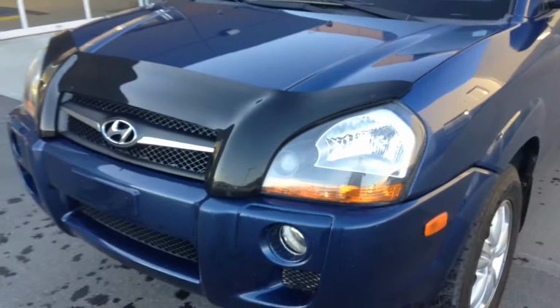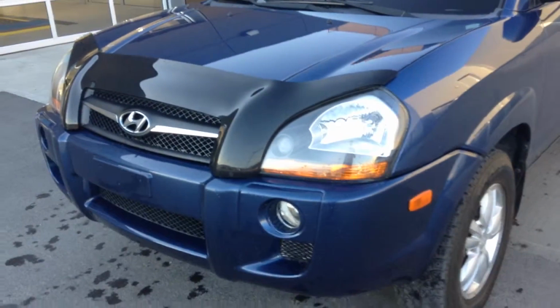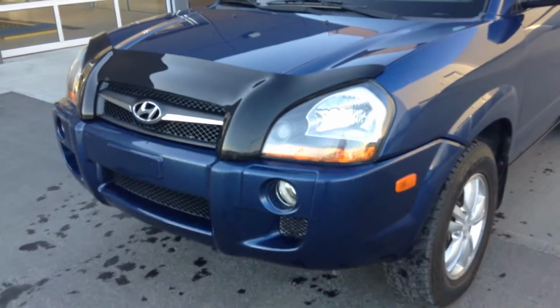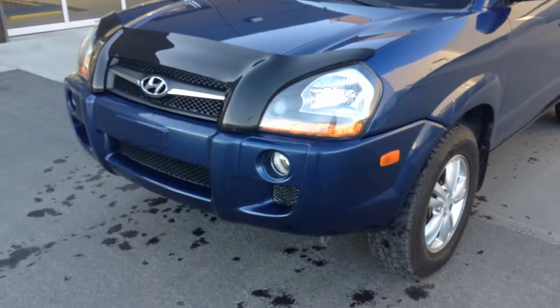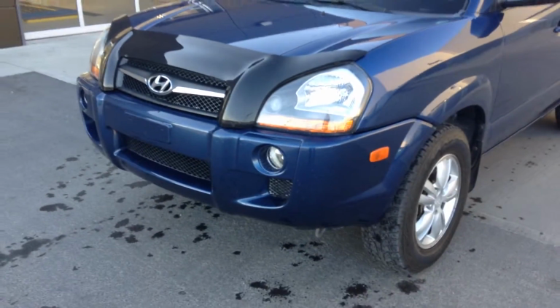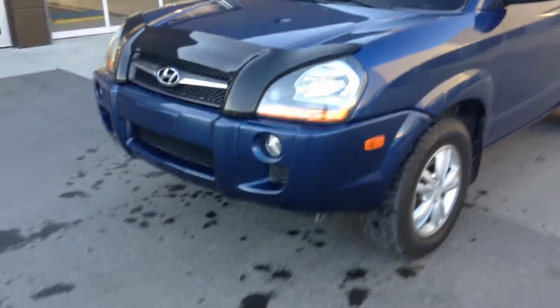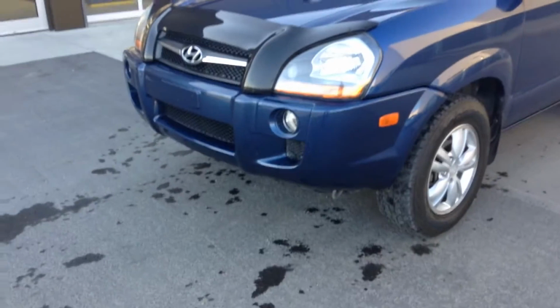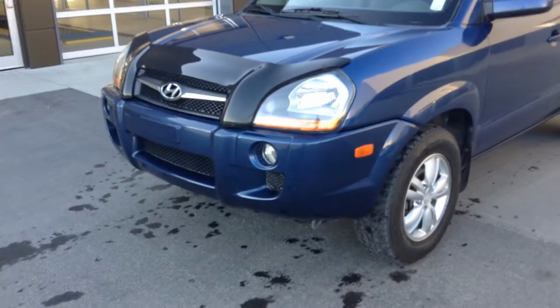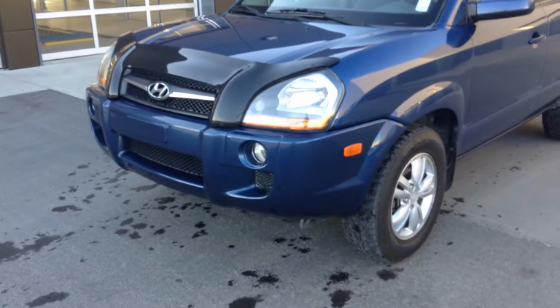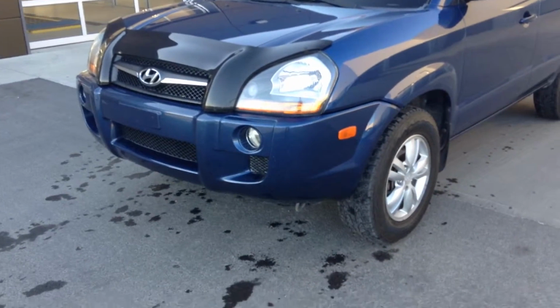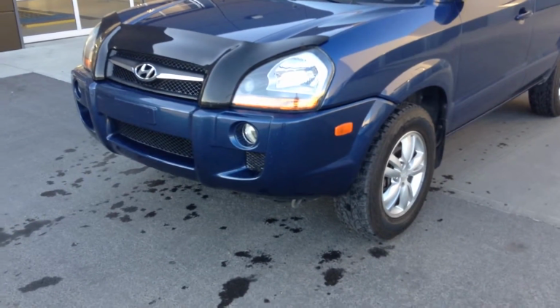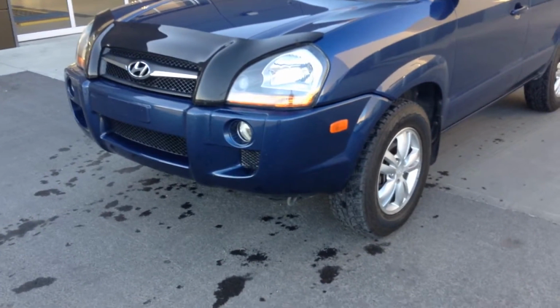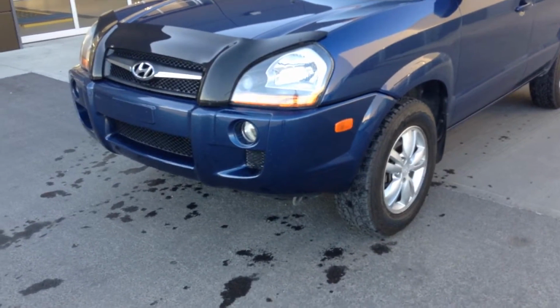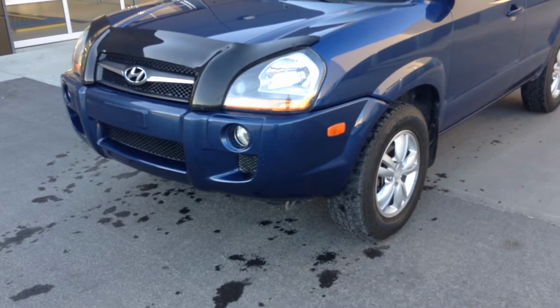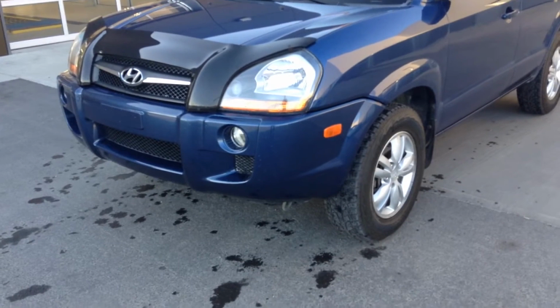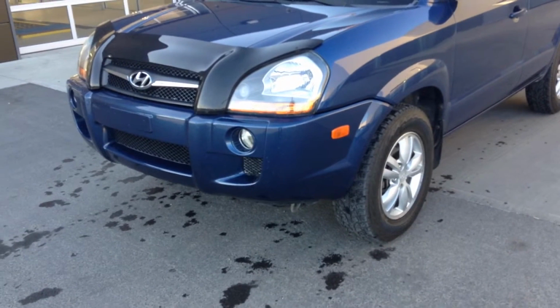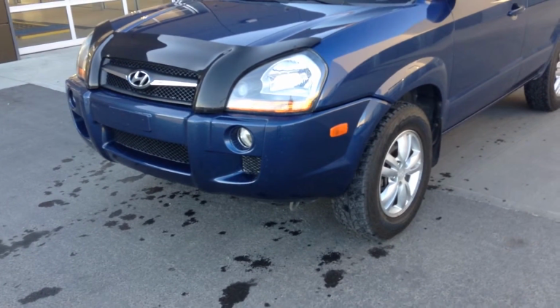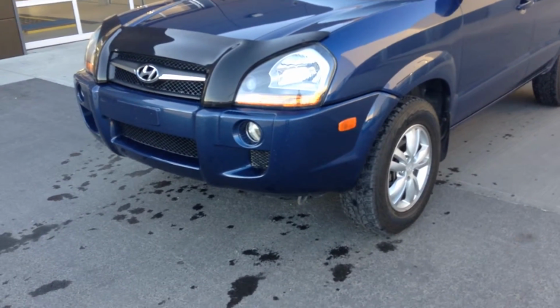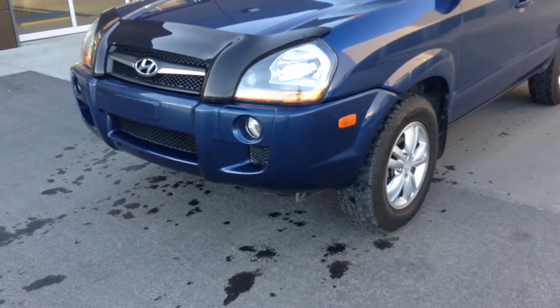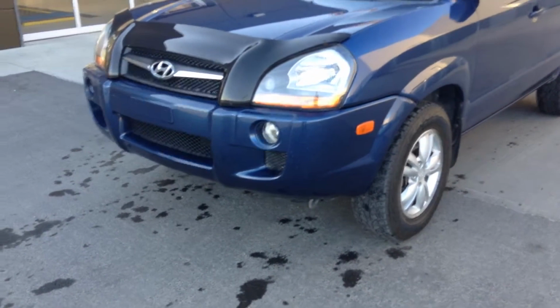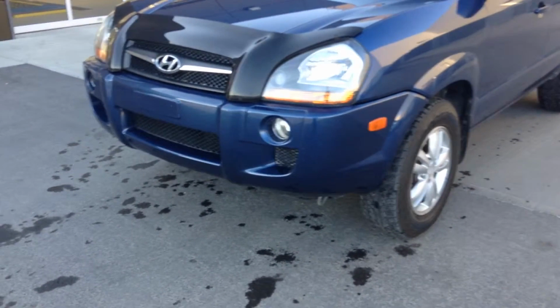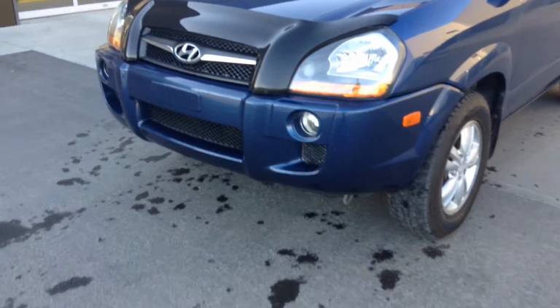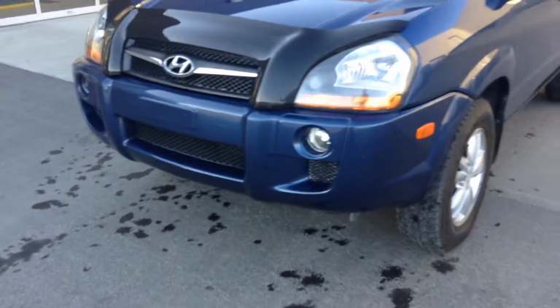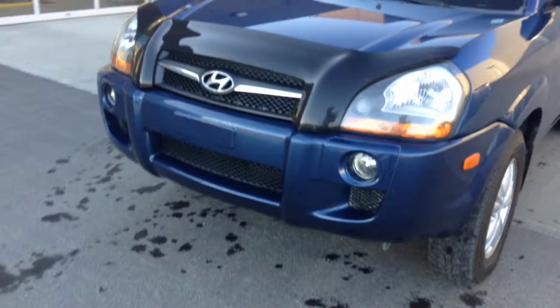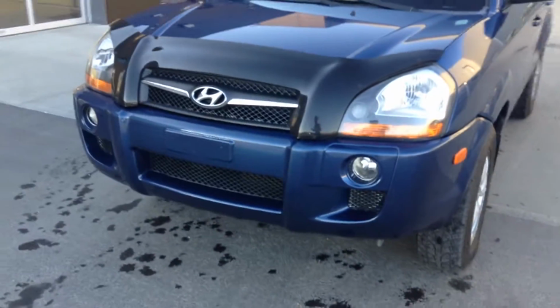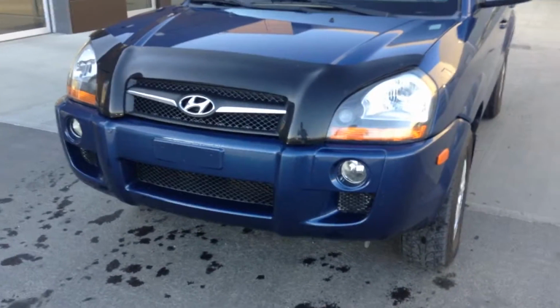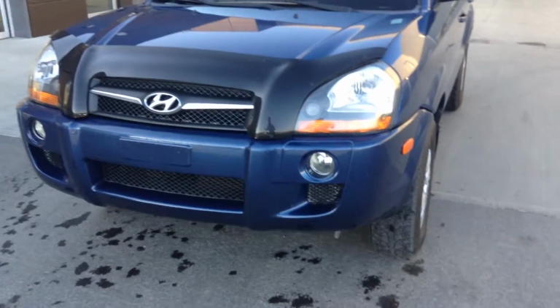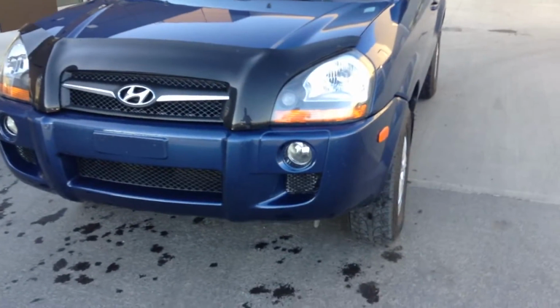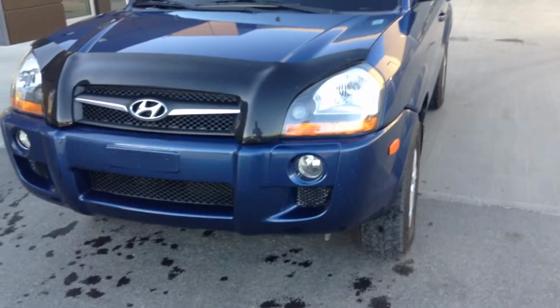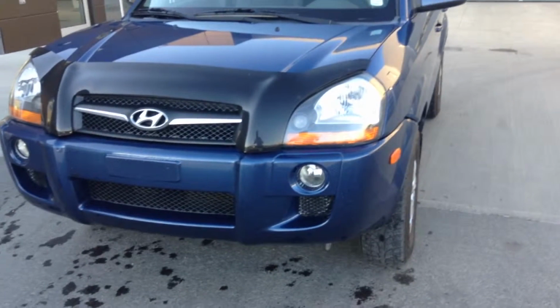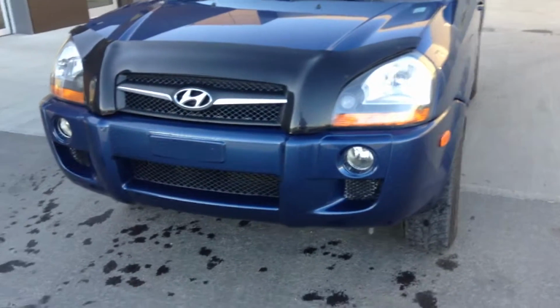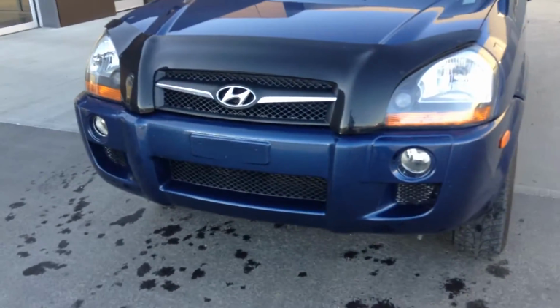Hi Melissa, this is Jordan here from River City Hyundai. I just want to do a quick video walk around for you on the 2009 Hyundai Tucson. We'll do a quick video of the exterior and then I'll move on to the interior.